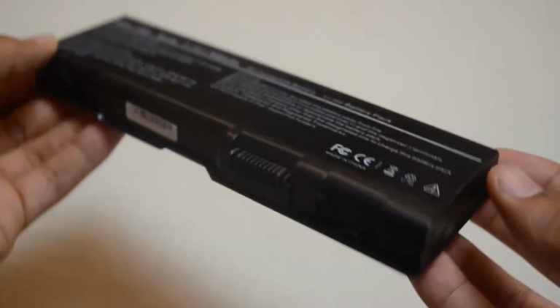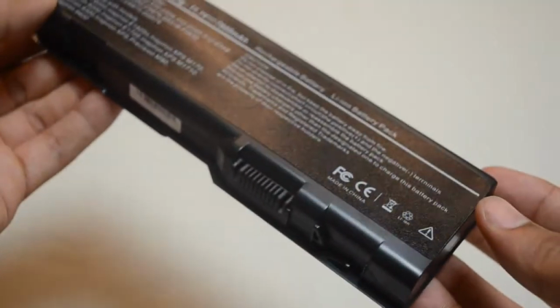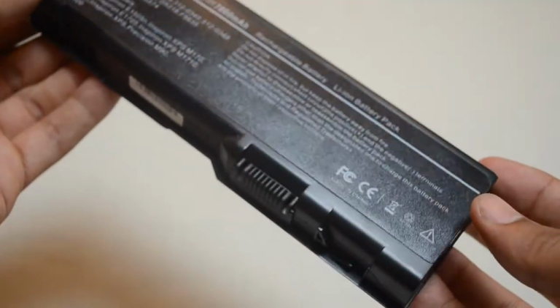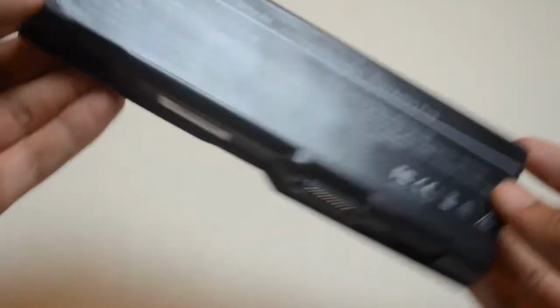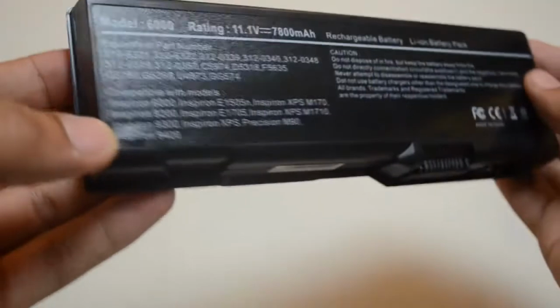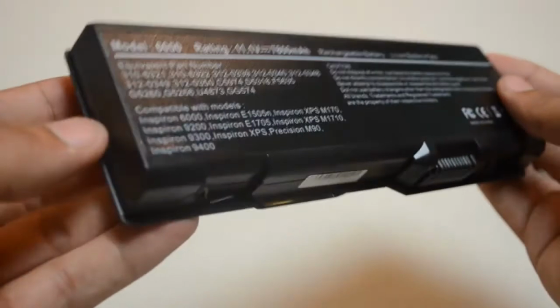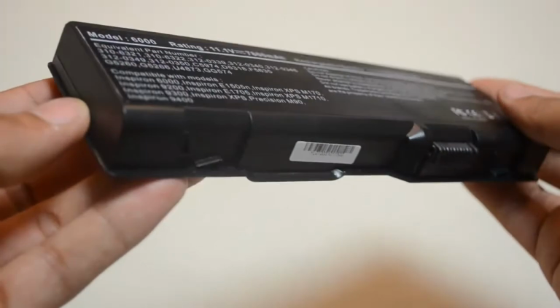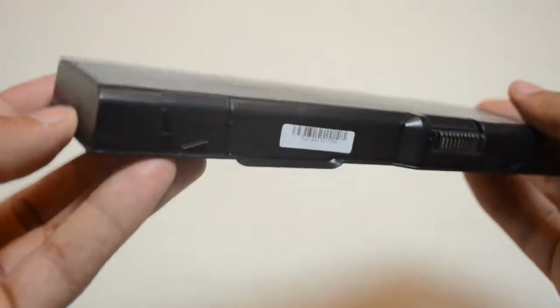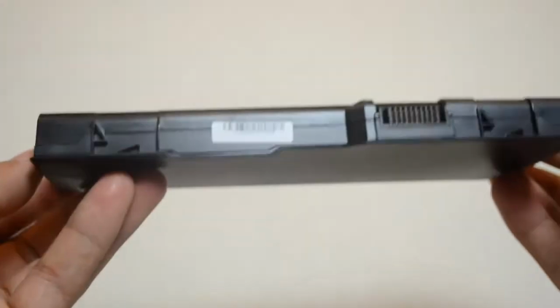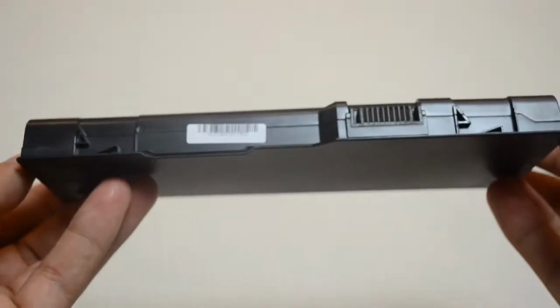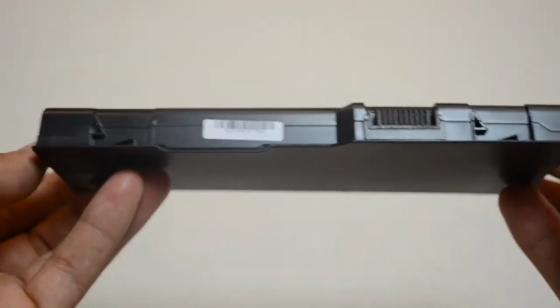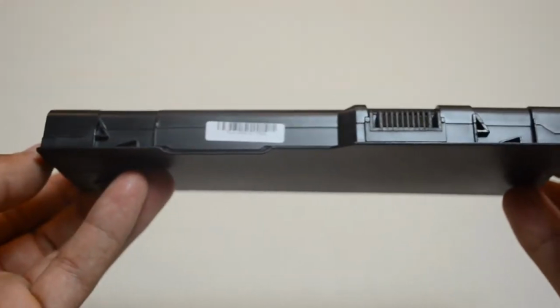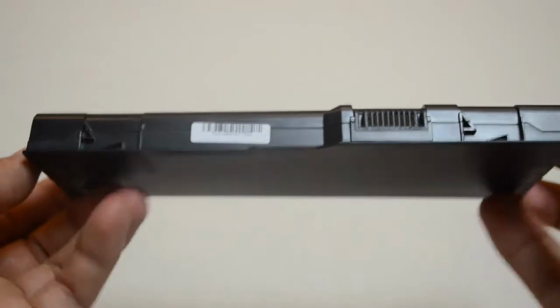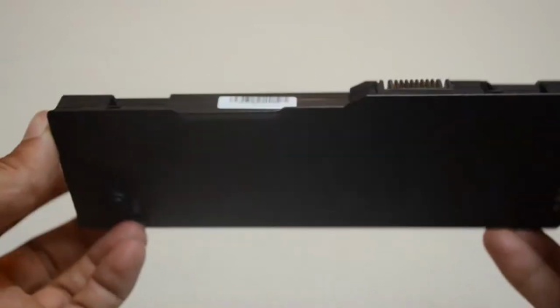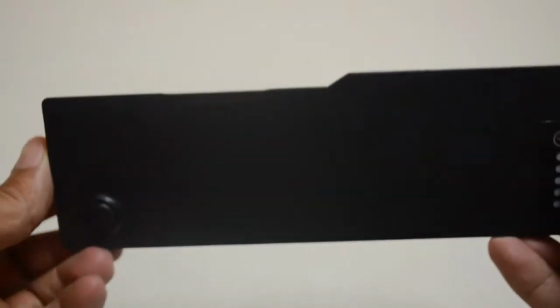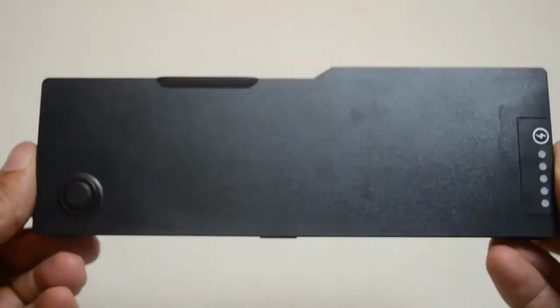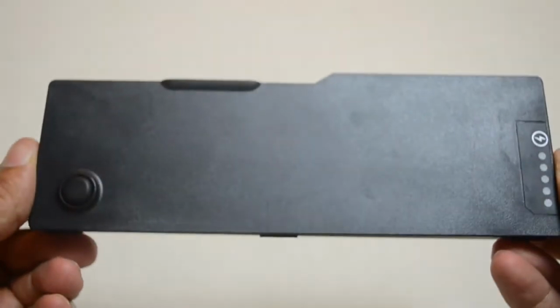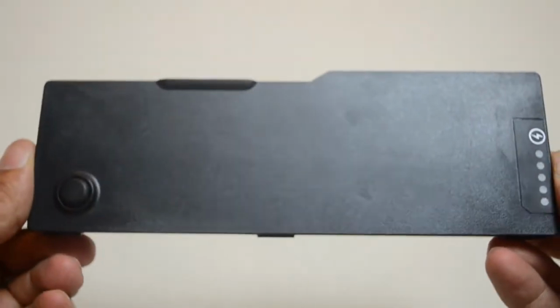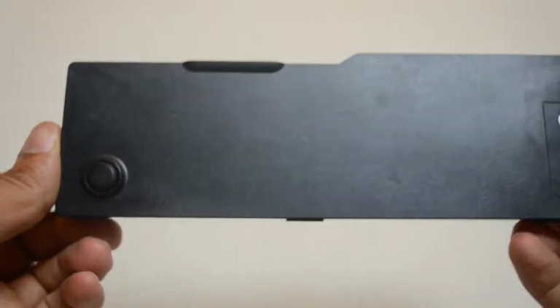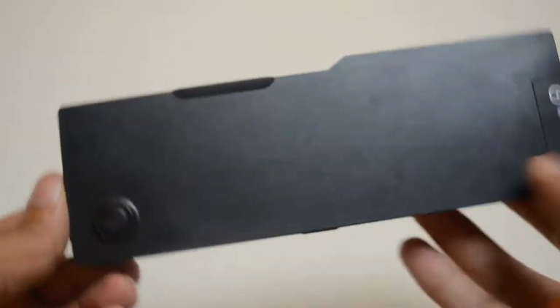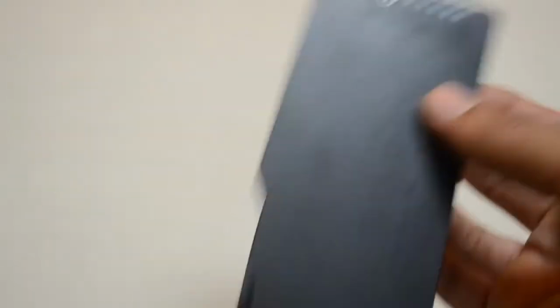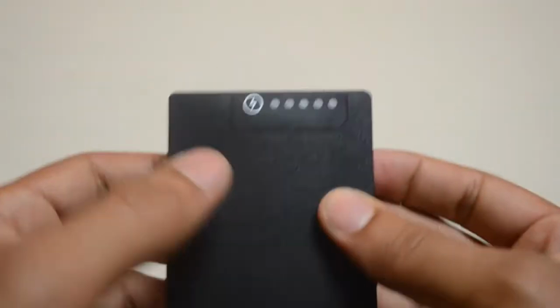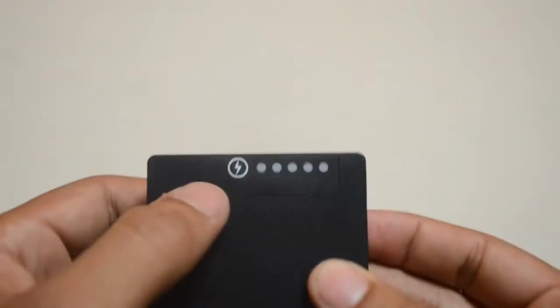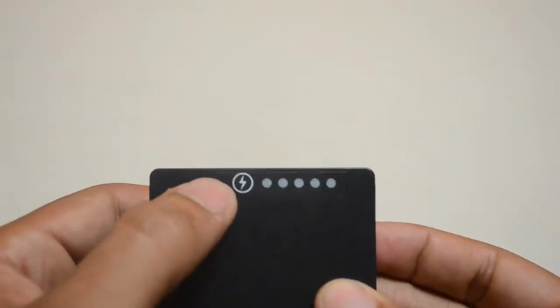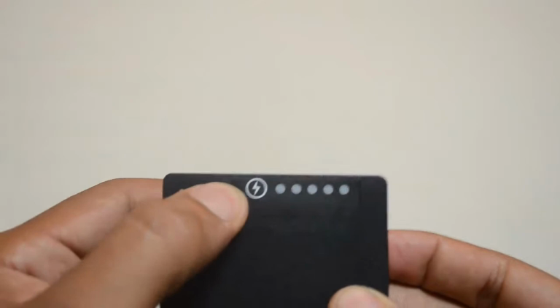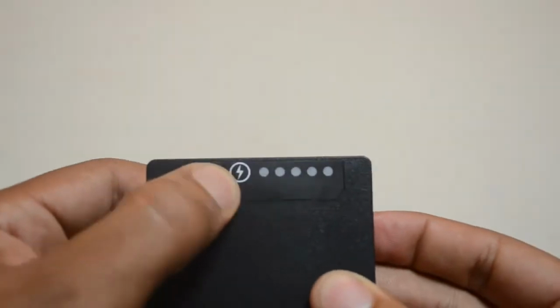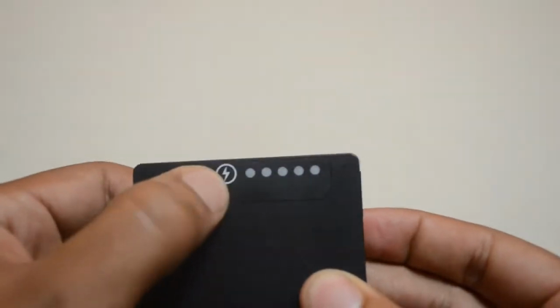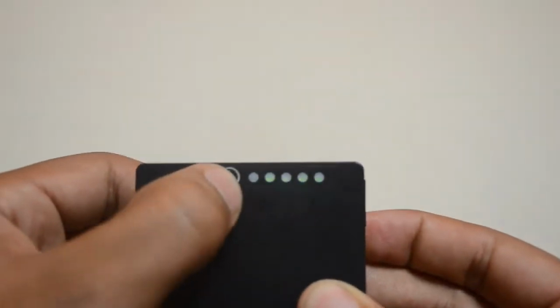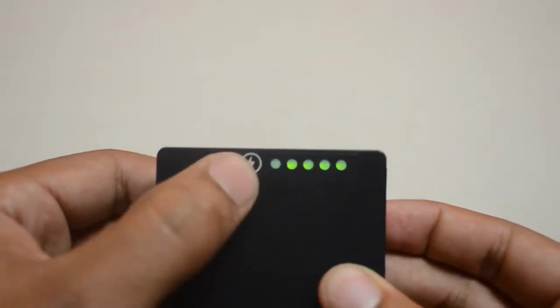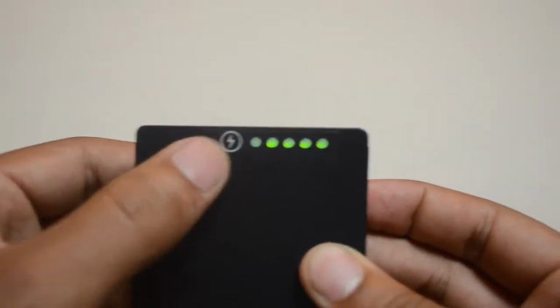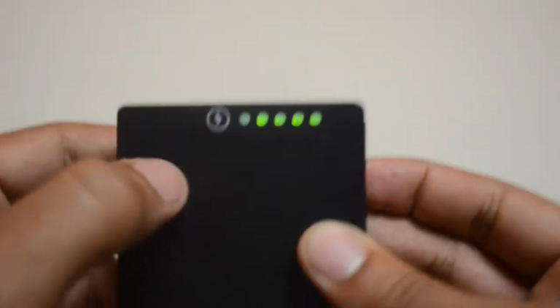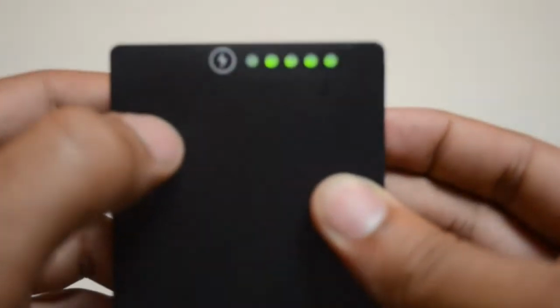All of our batteries are brand new with Samsung power cells, a Texas Instruments computer chip, and they're never used or refurbished. All batteries from Laptop Battery Express come with a 30-day money-back guarantee and a full 12-month warranty.